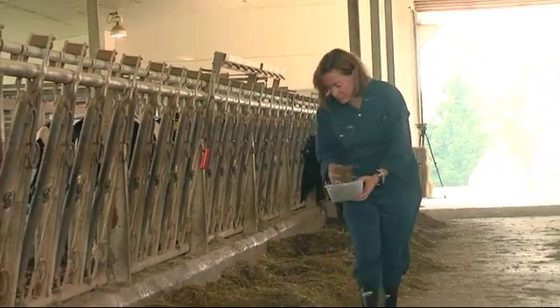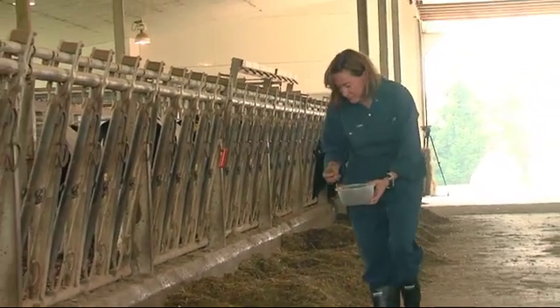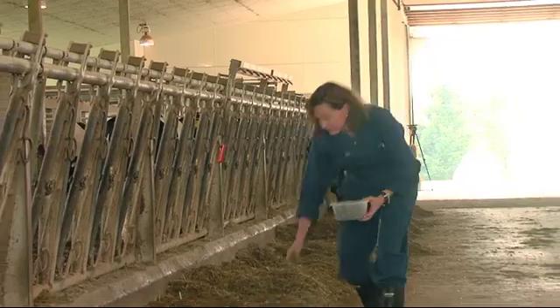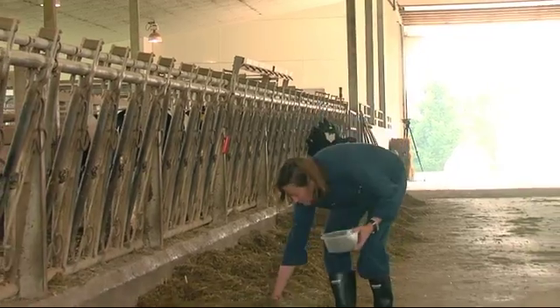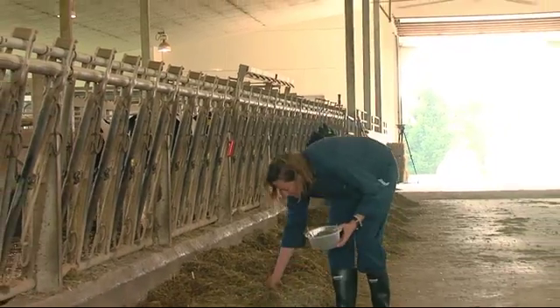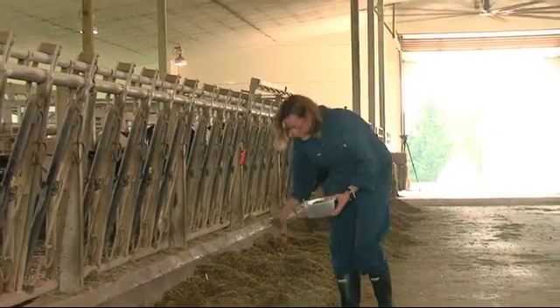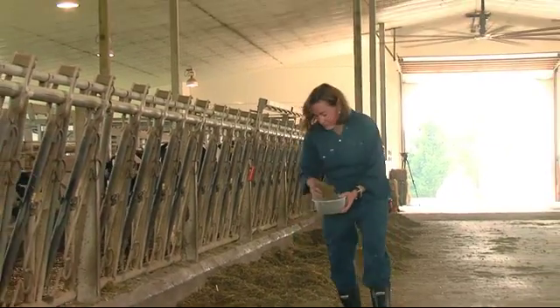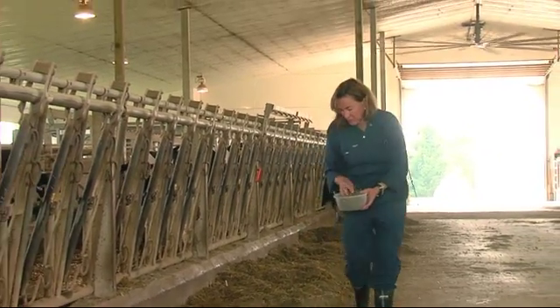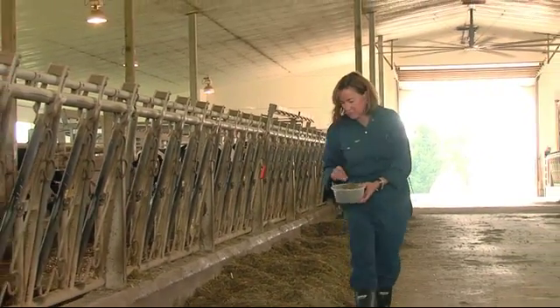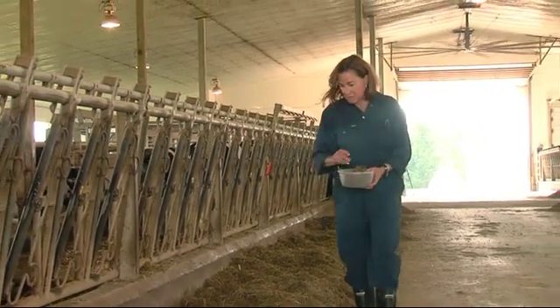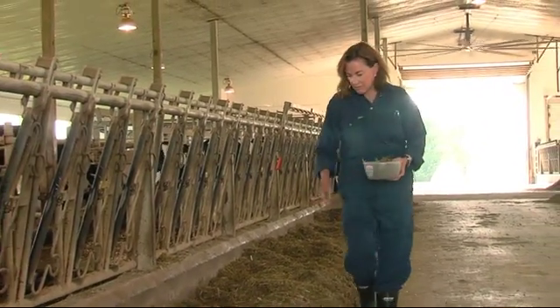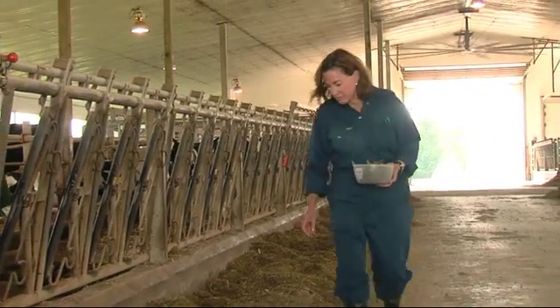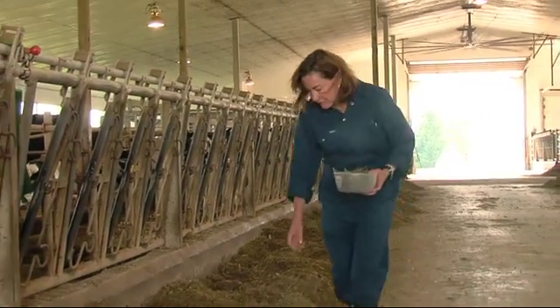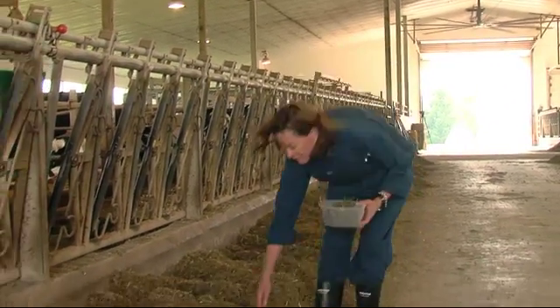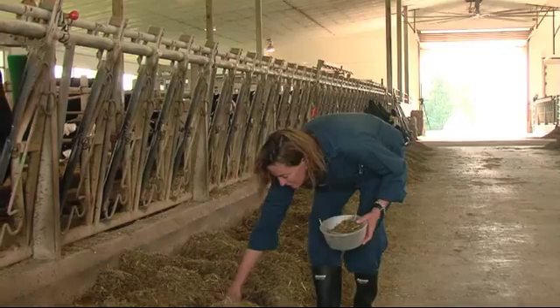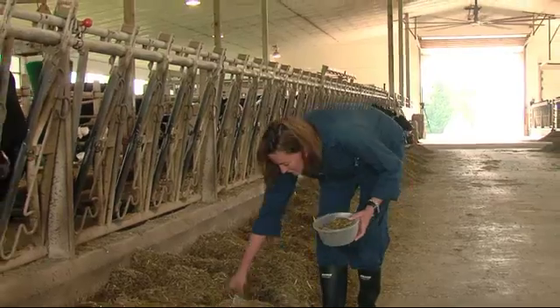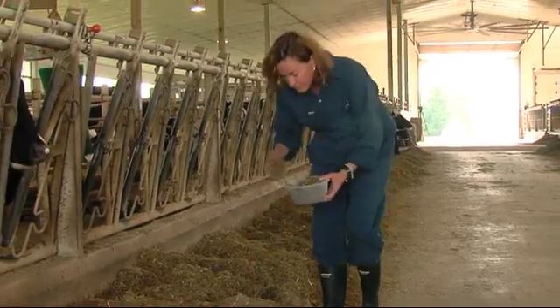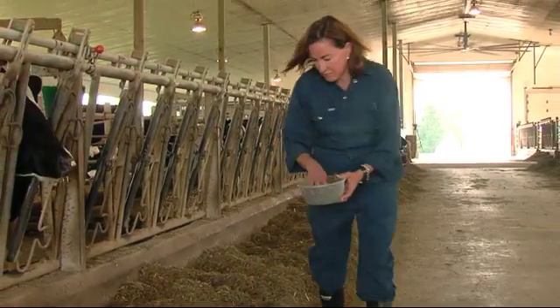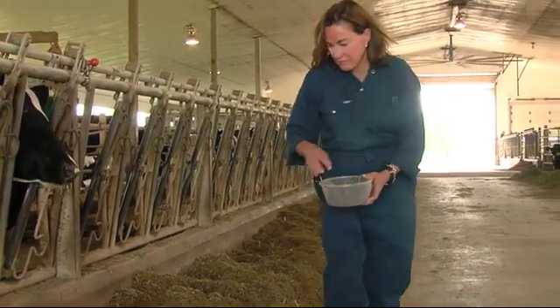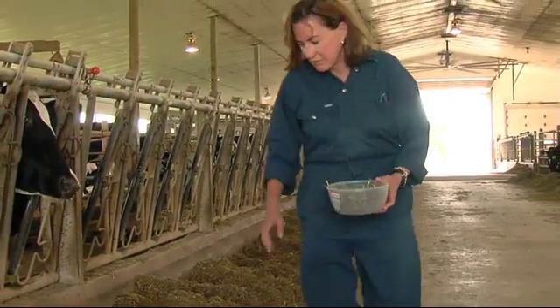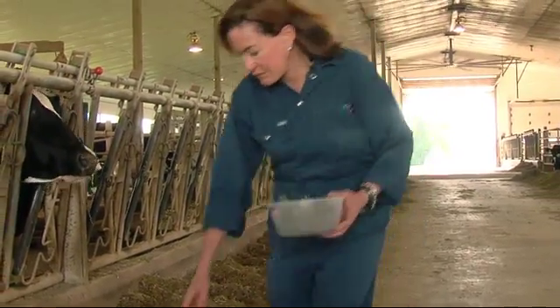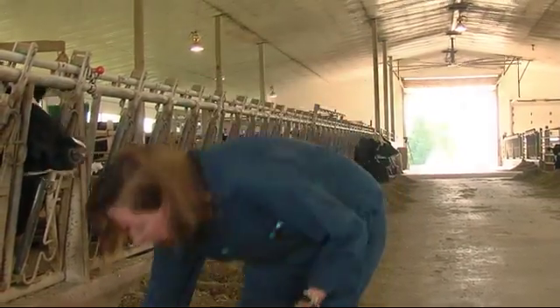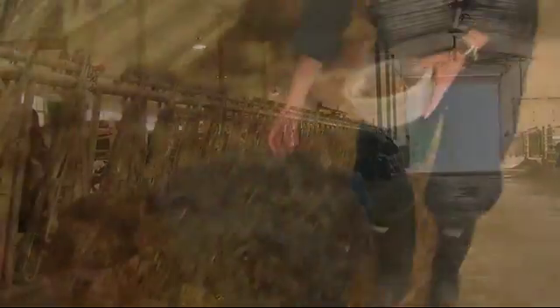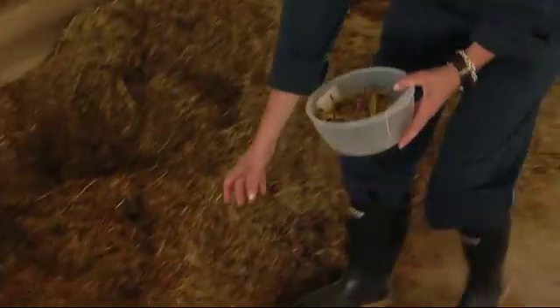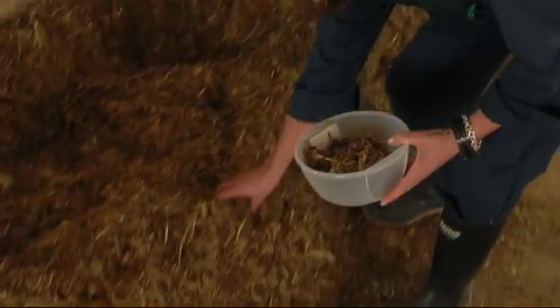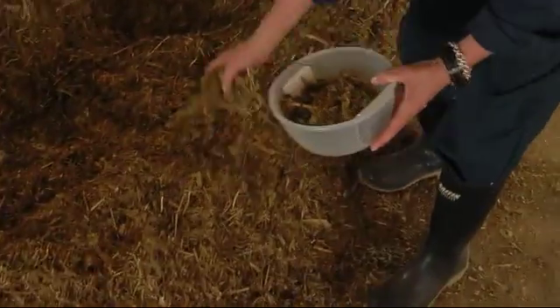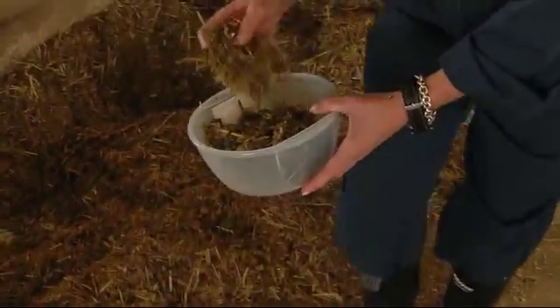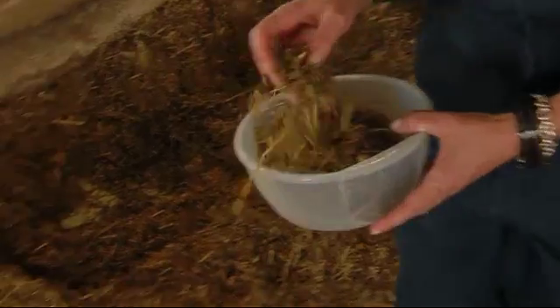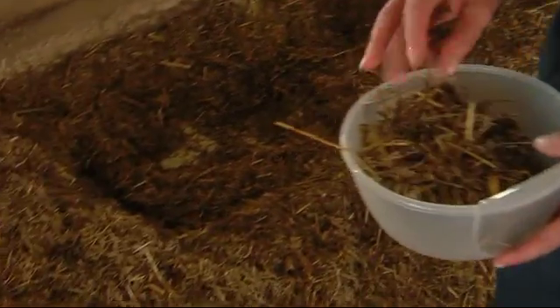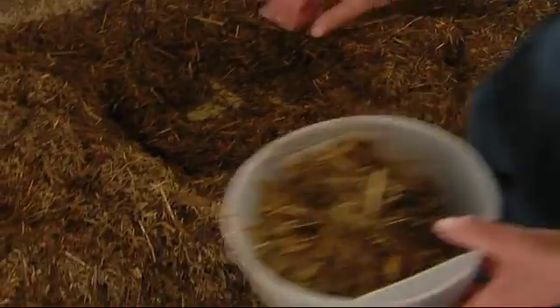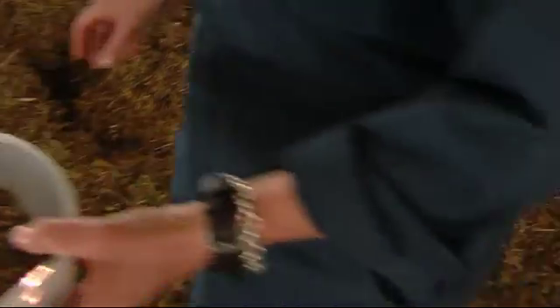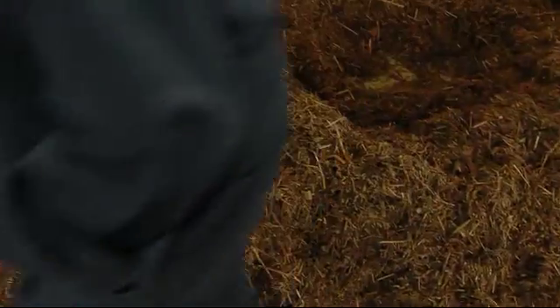It's important that when you take your sample of TMR, you take a fresh sample that's come right out of the TMR mixer. You should walk down both bunks and make sure that you get samples at the beginning of feed-out, the middle part of feed-out, and the end of feed-out.